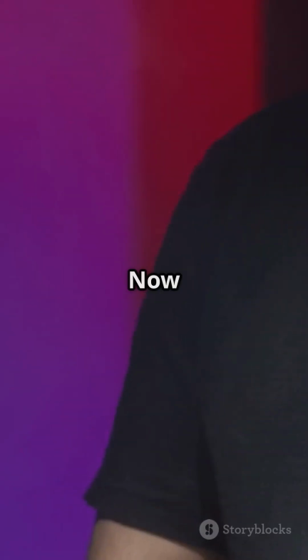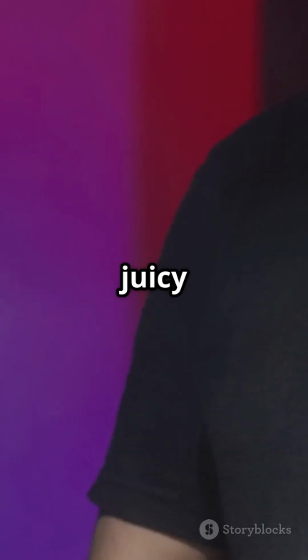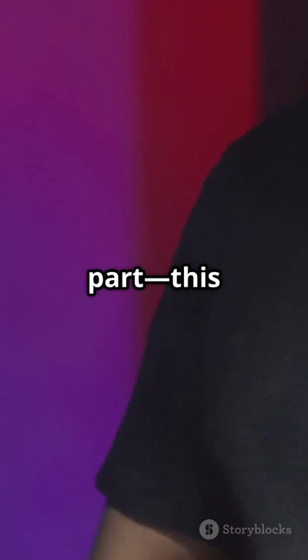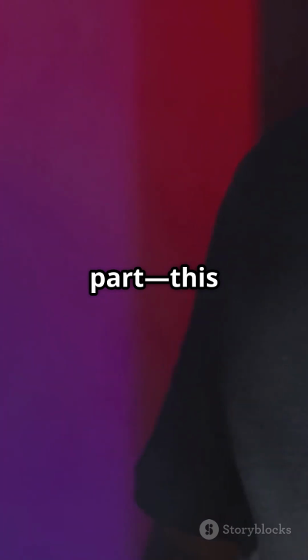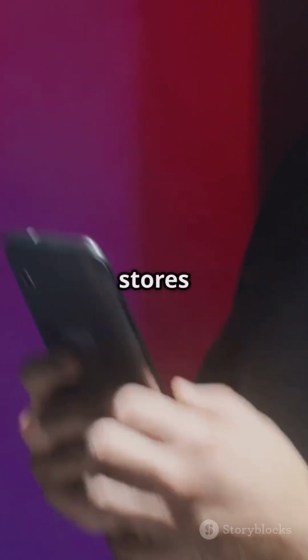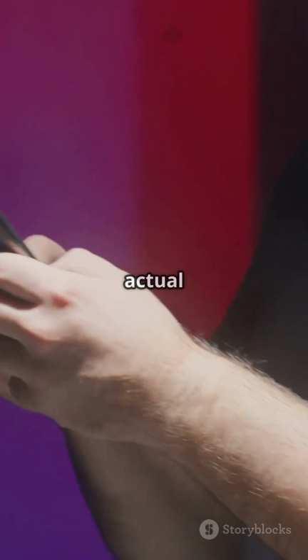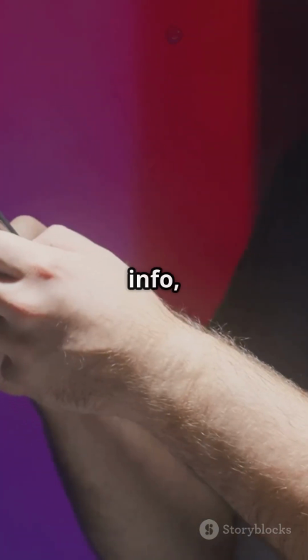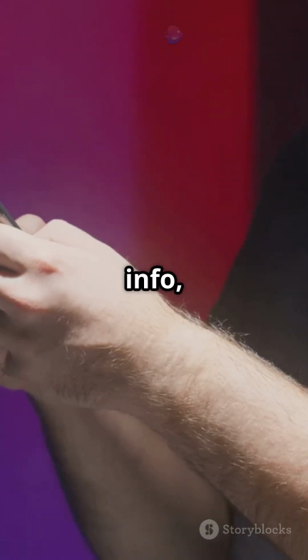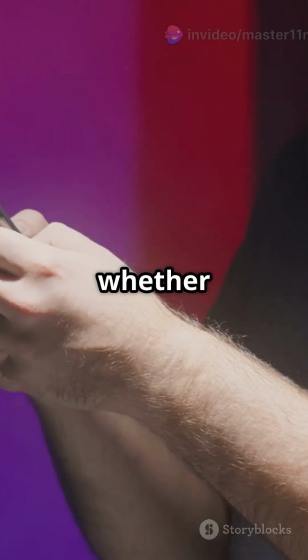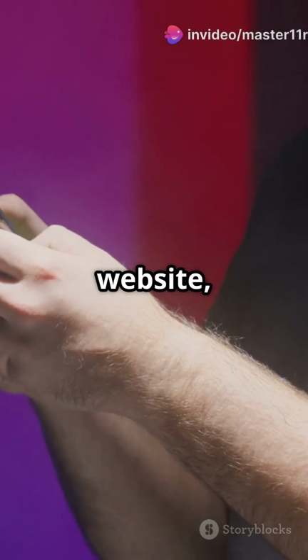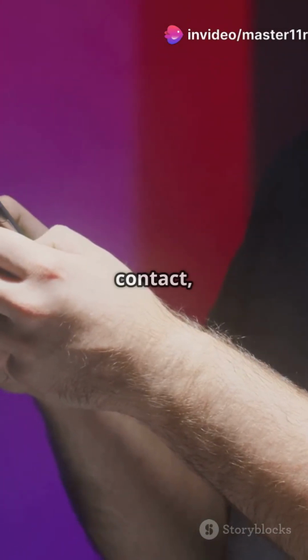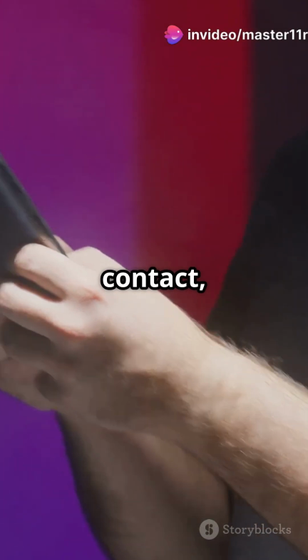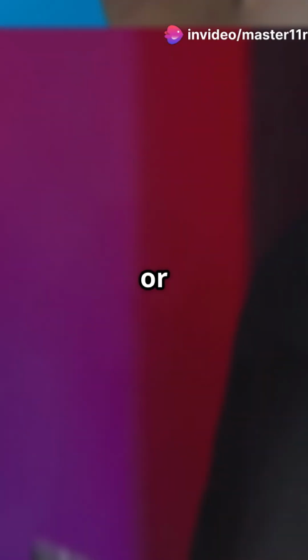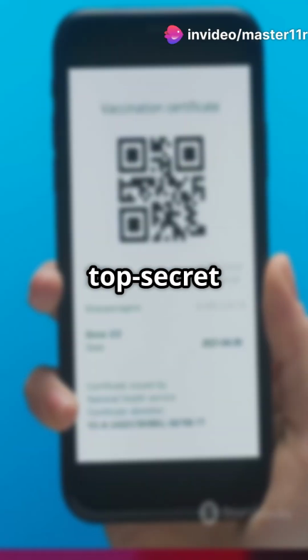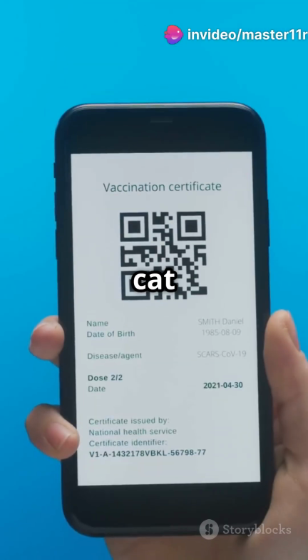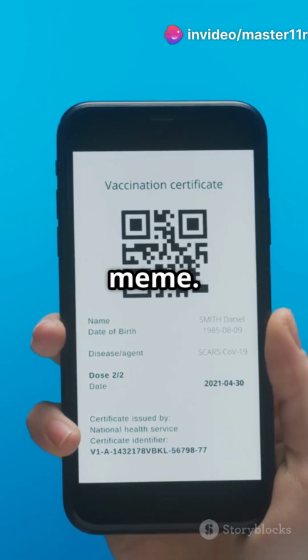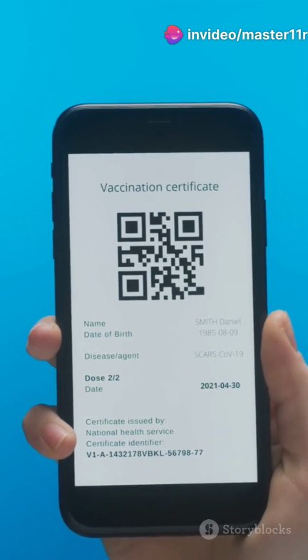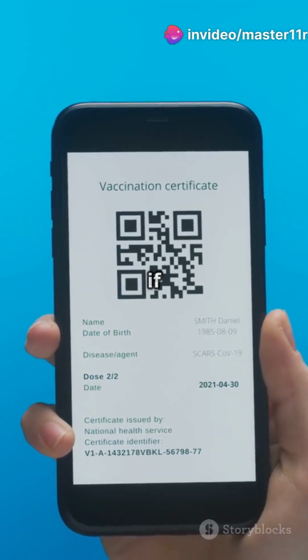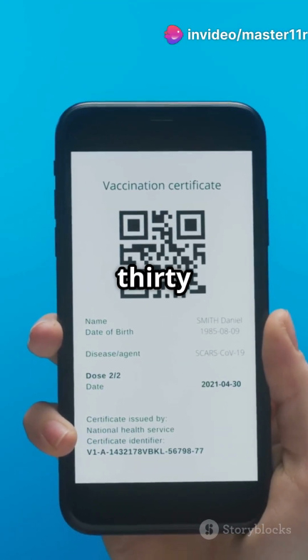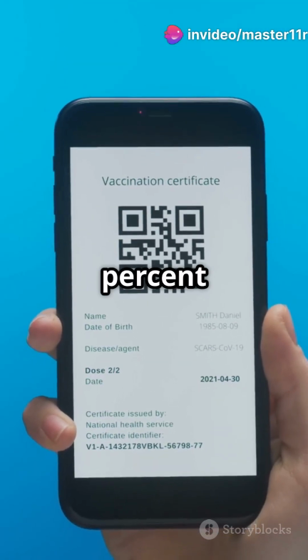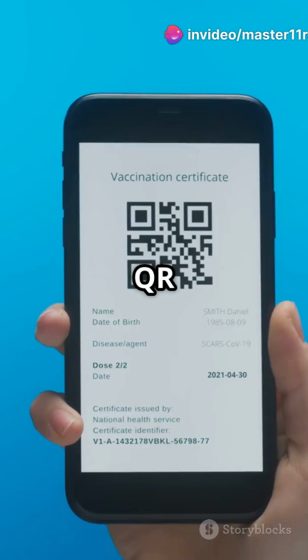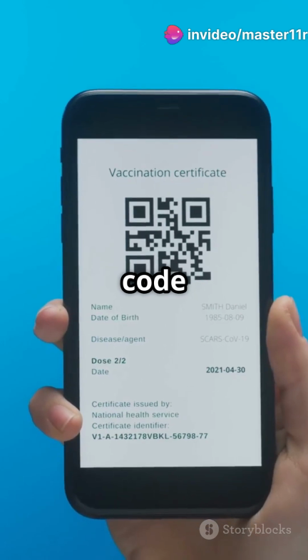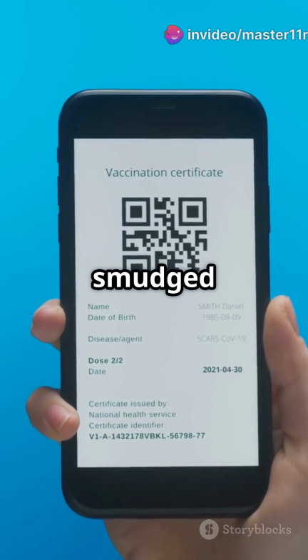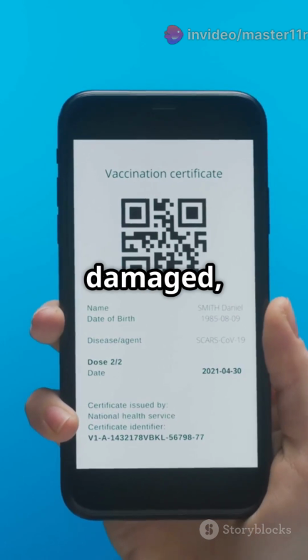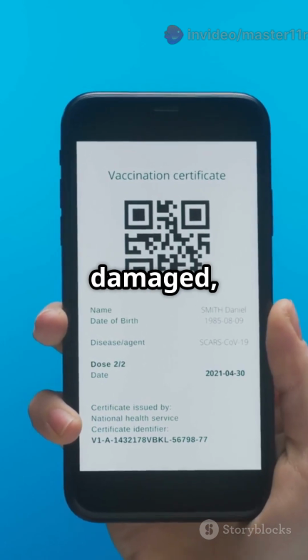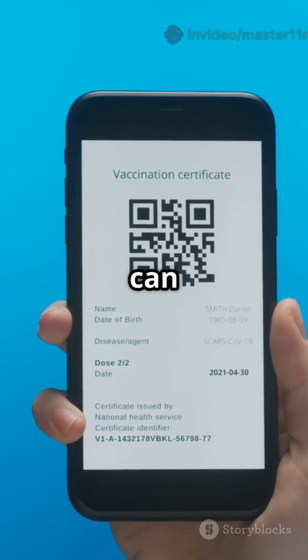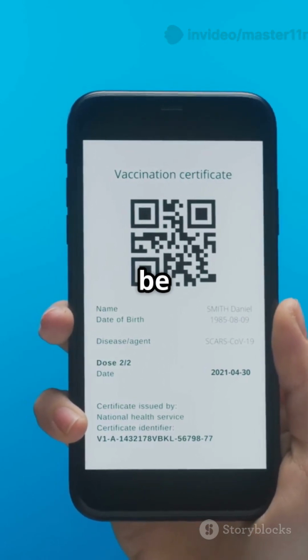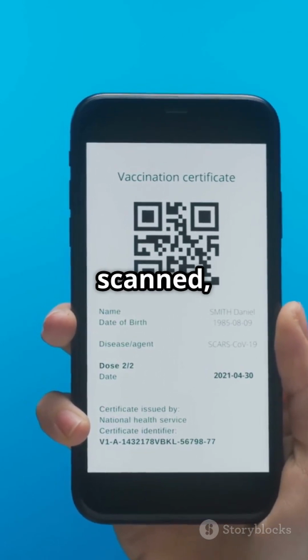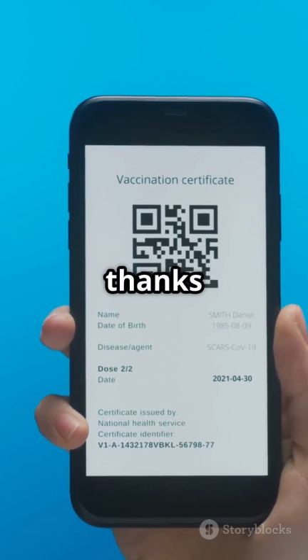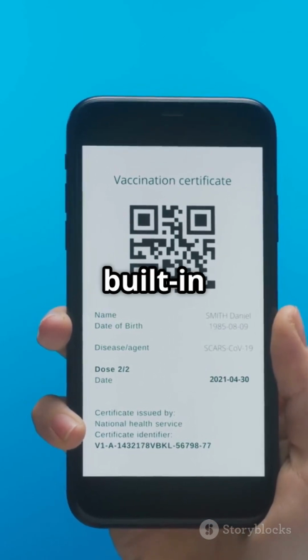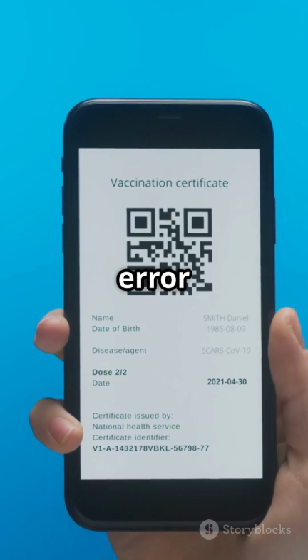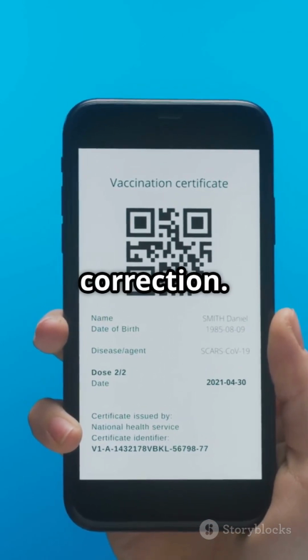Now the juicy part — this section stores the actual info, whether it's a website, contact, or top secret cat meme. Even if up to 30% of the QR code is smudged or damaged, it can still be scanned, thanks to built-in error correction.